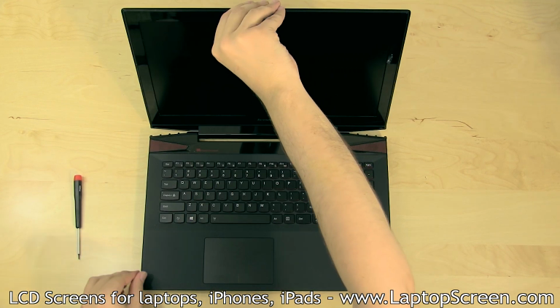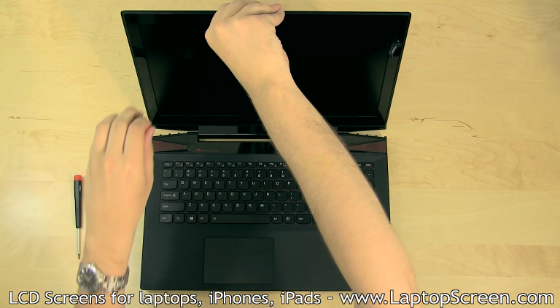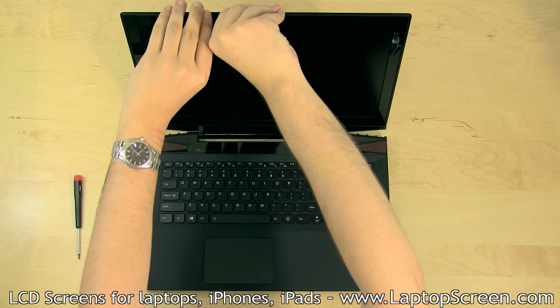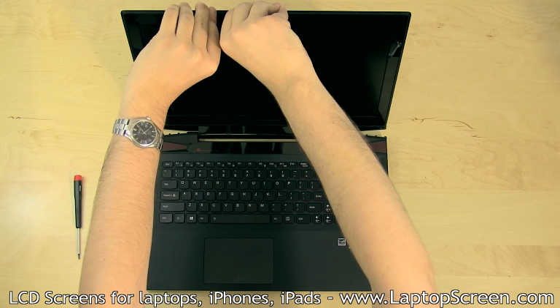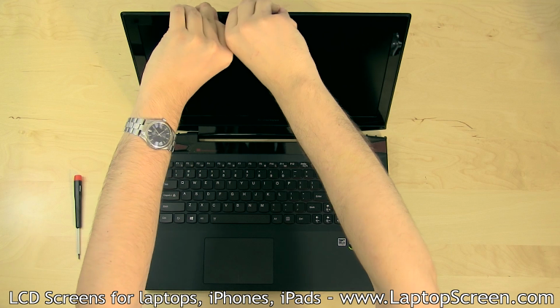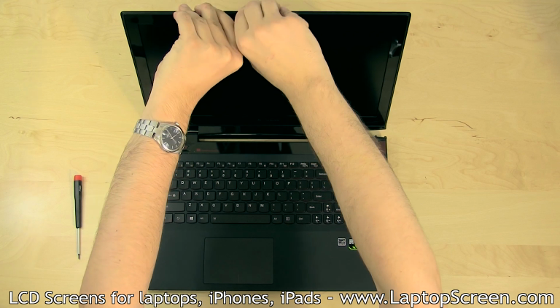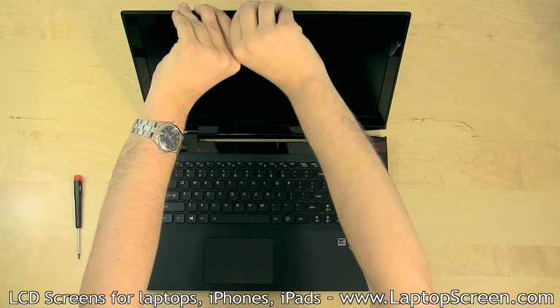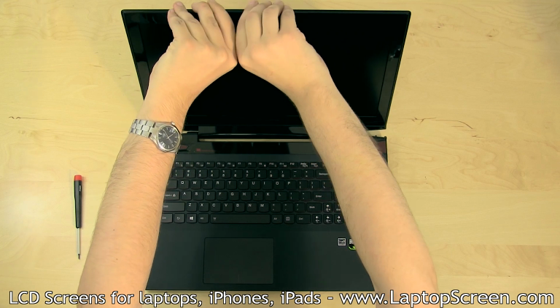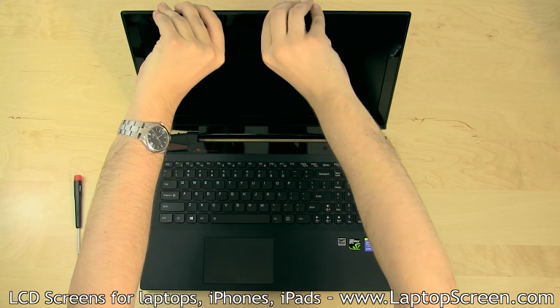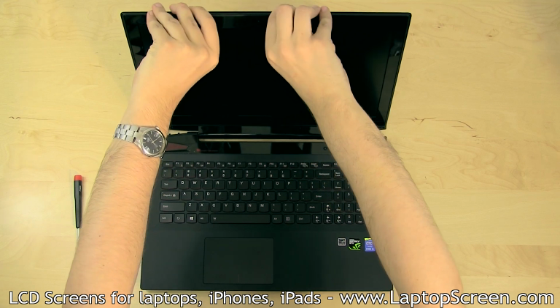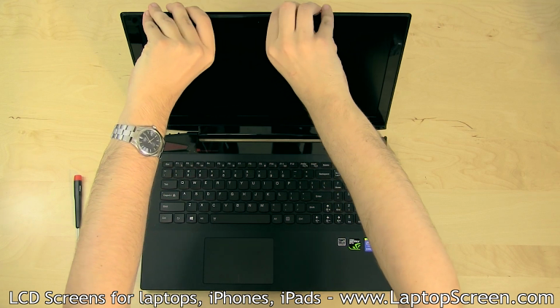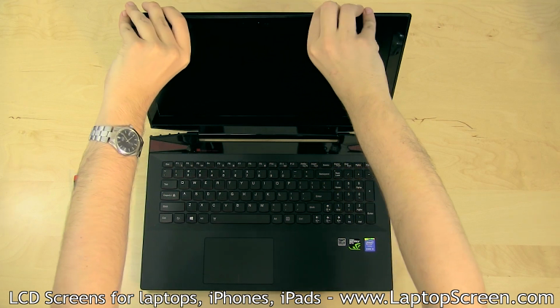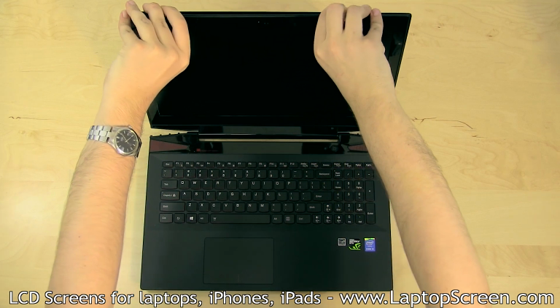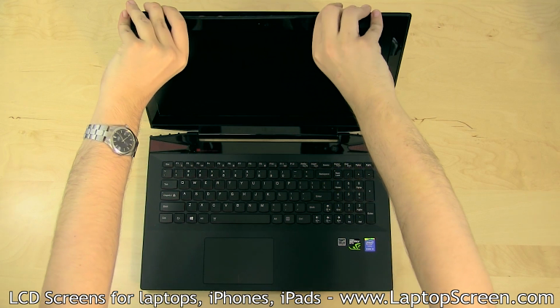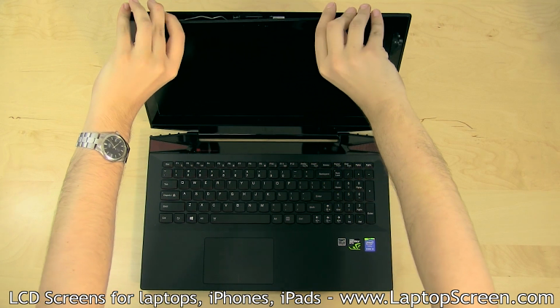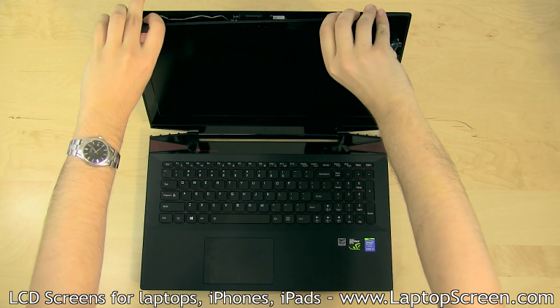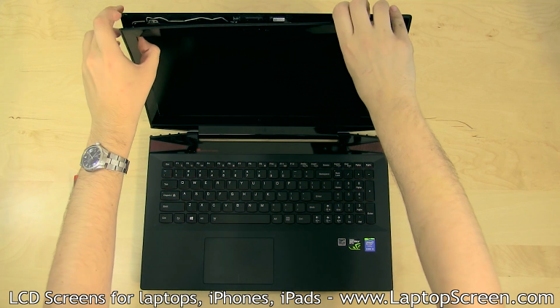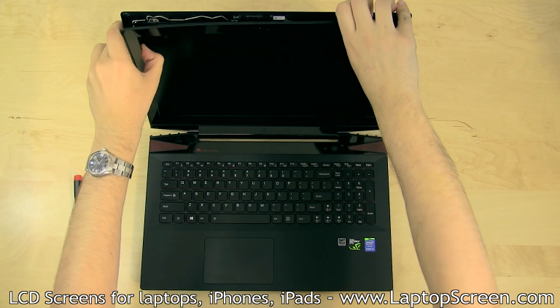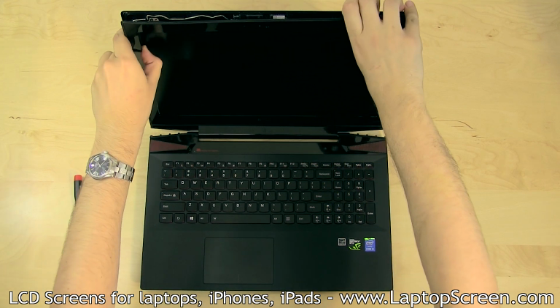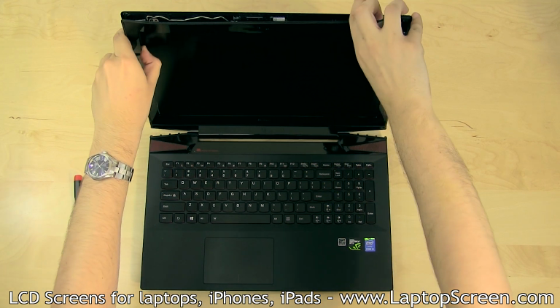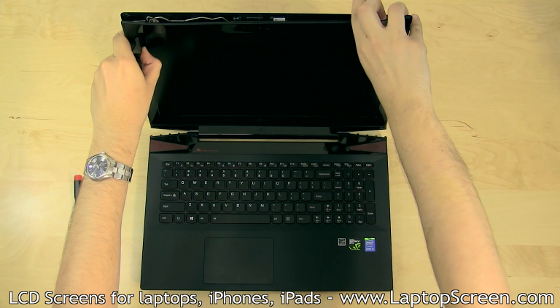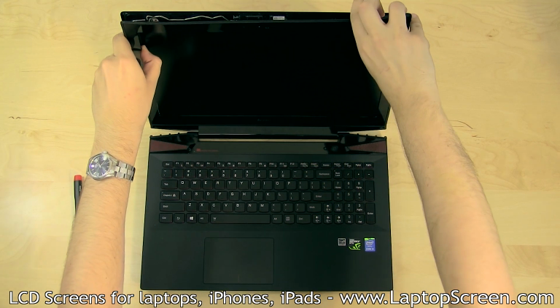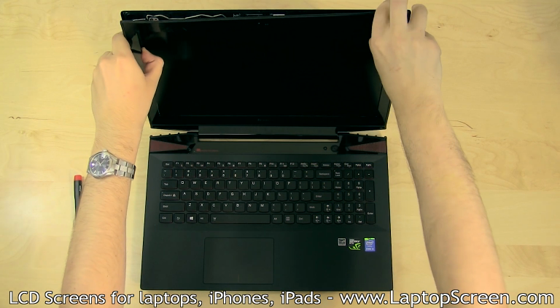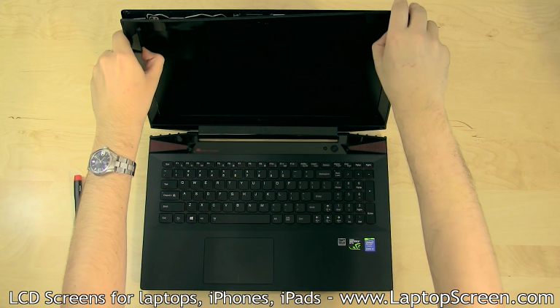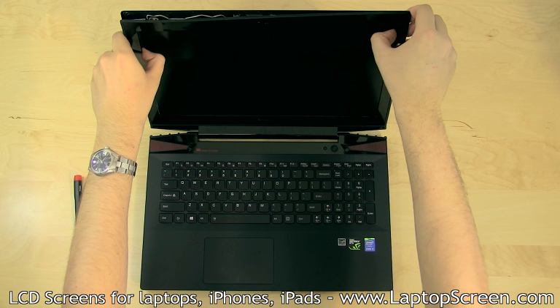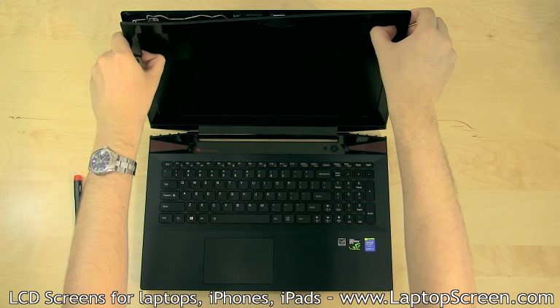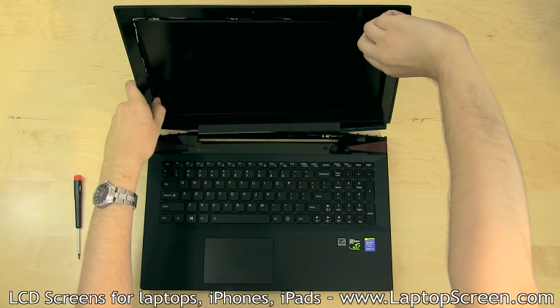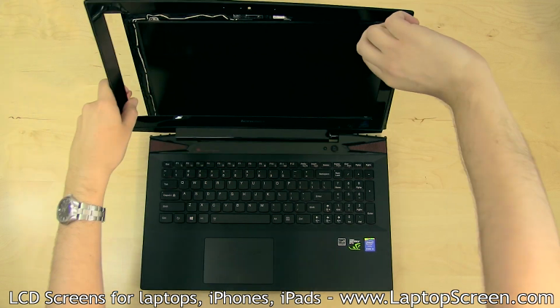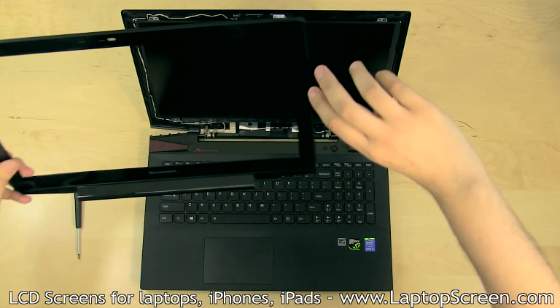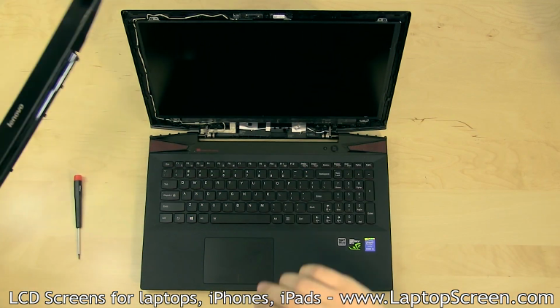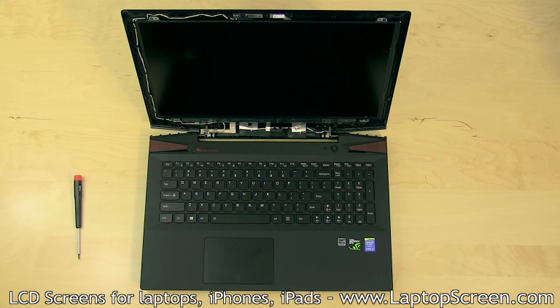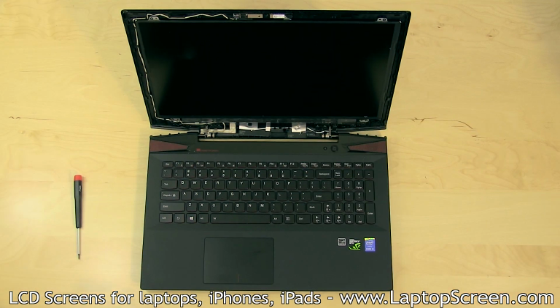Begin separating the bezel, starting from the top inner edge, and continue pulling the plastic bezel away from the screen. Set the bezel aside.